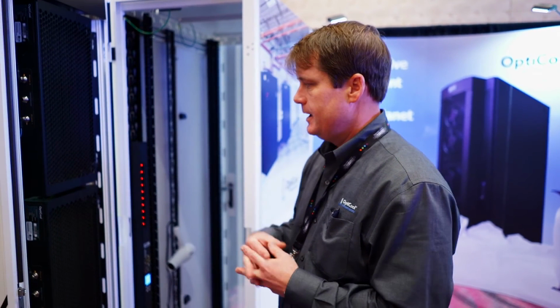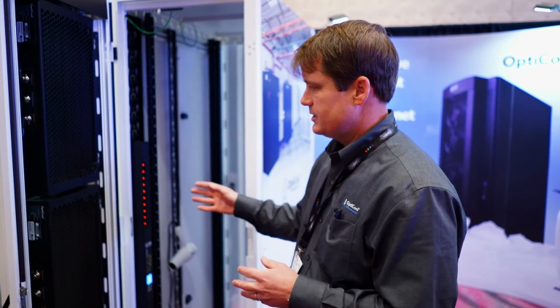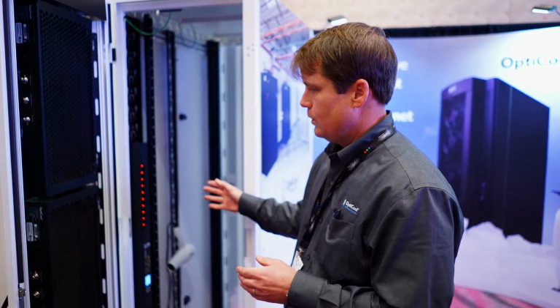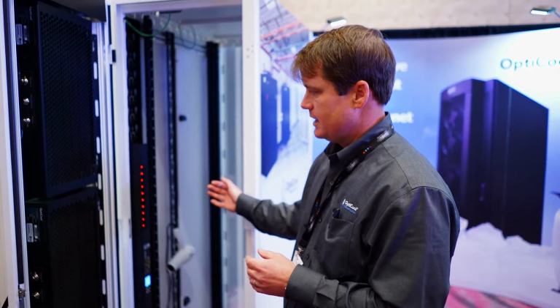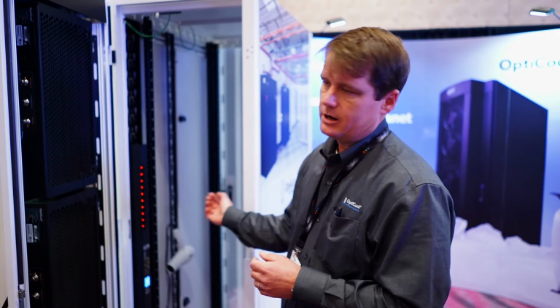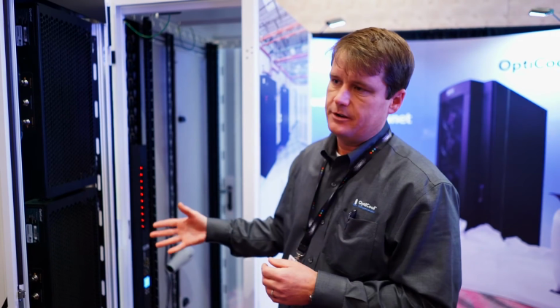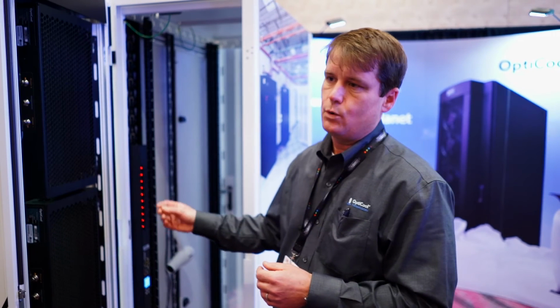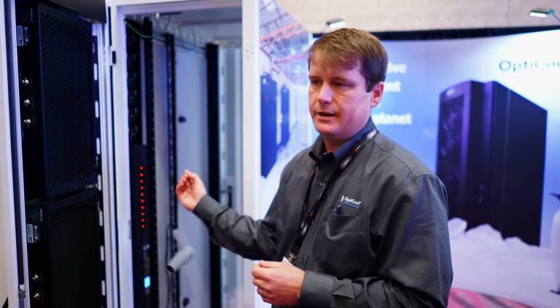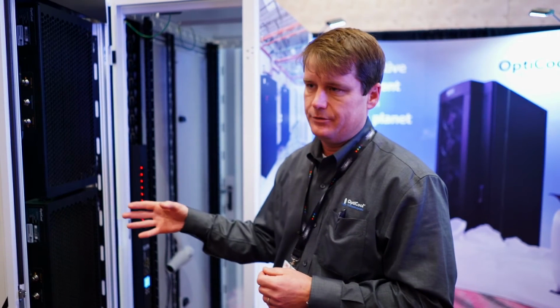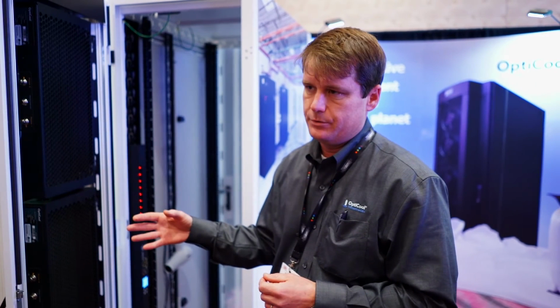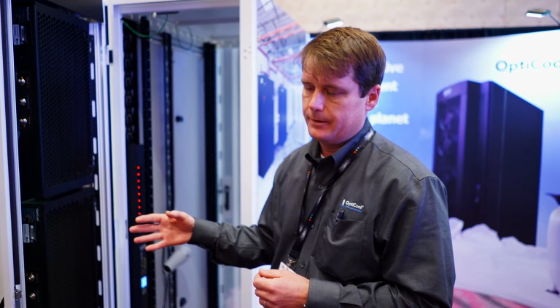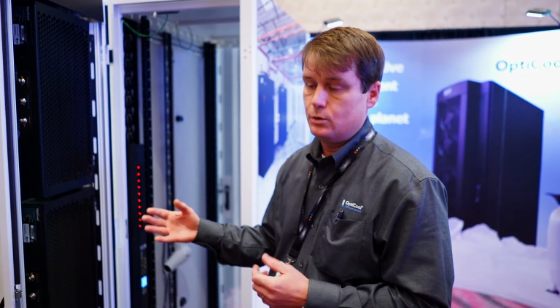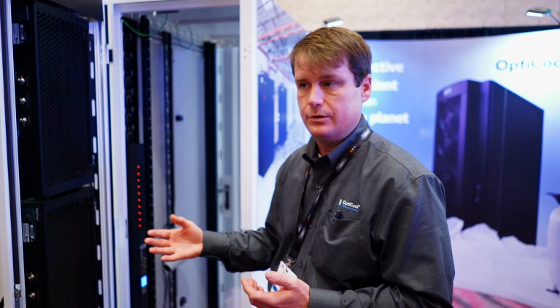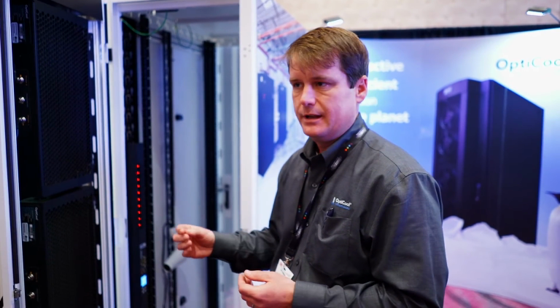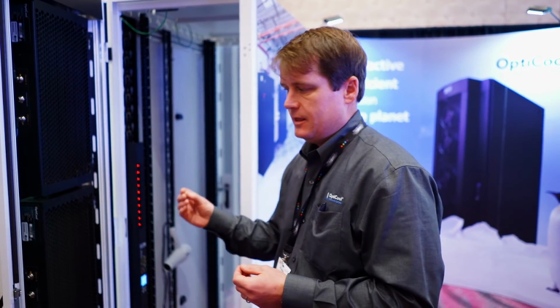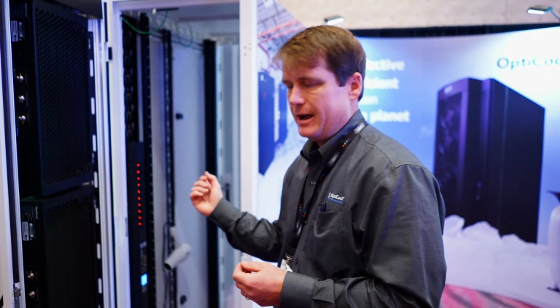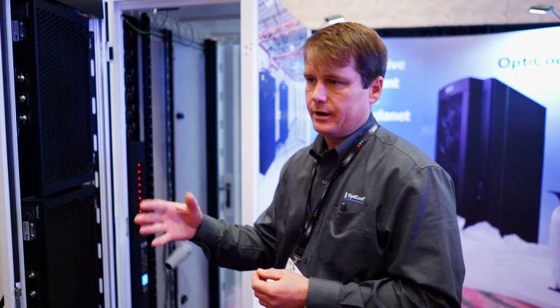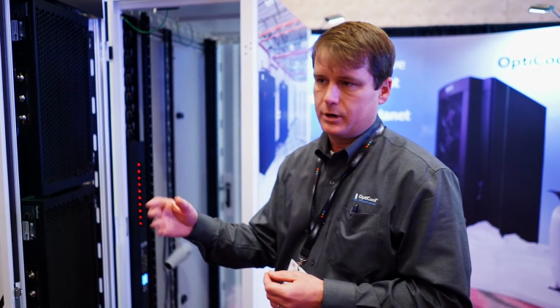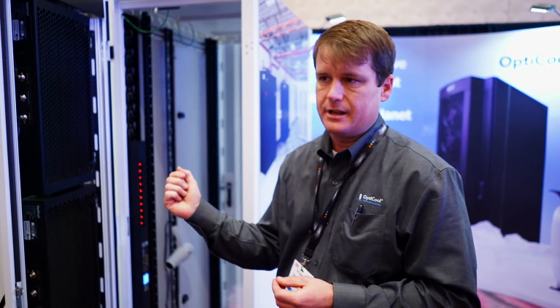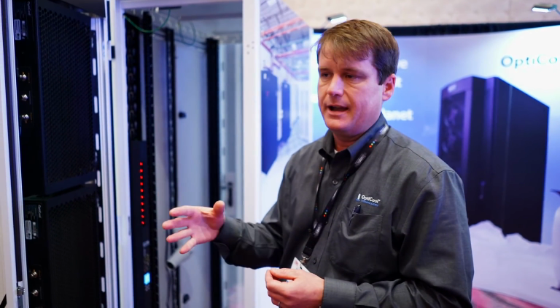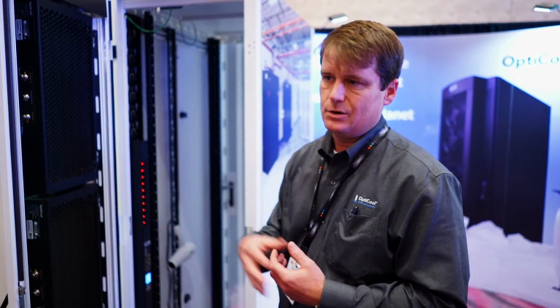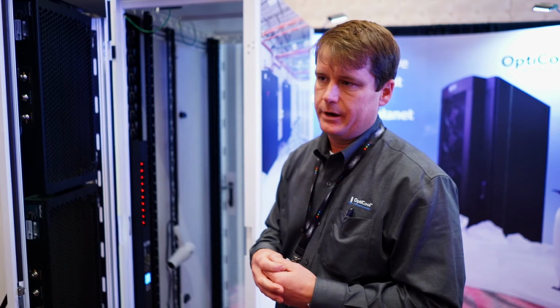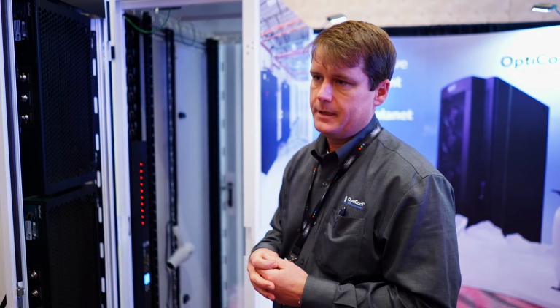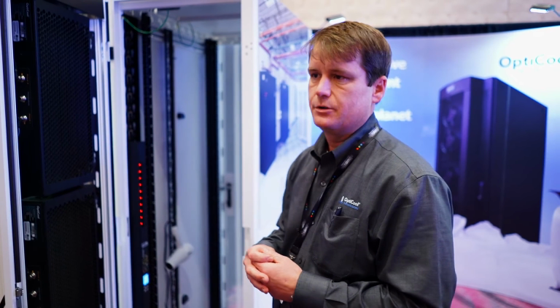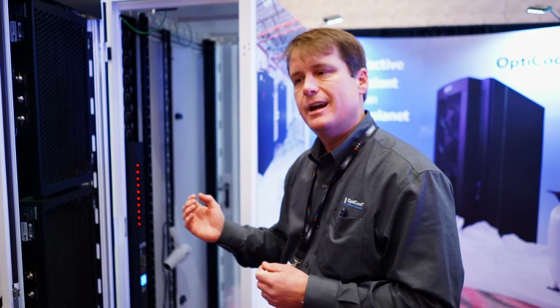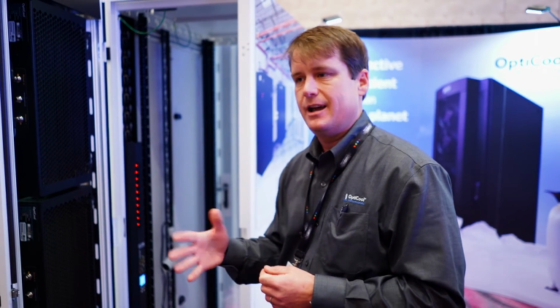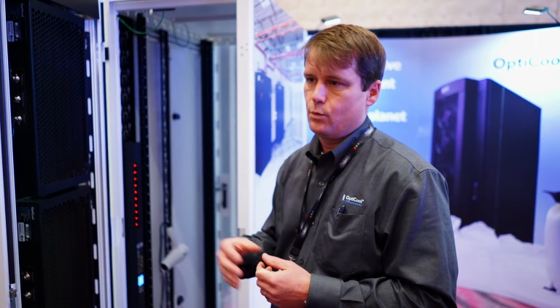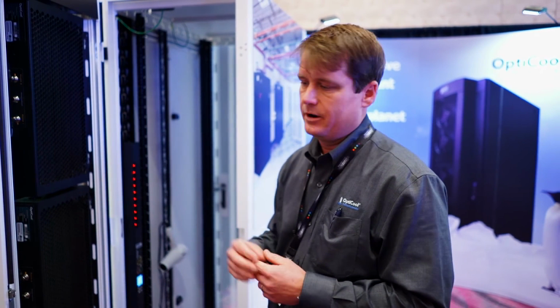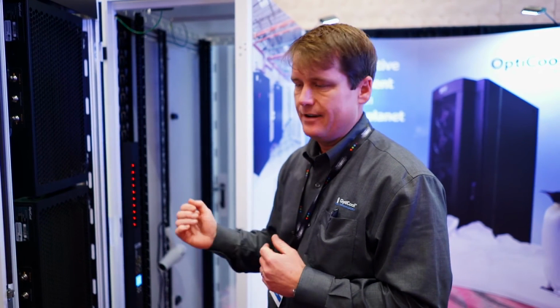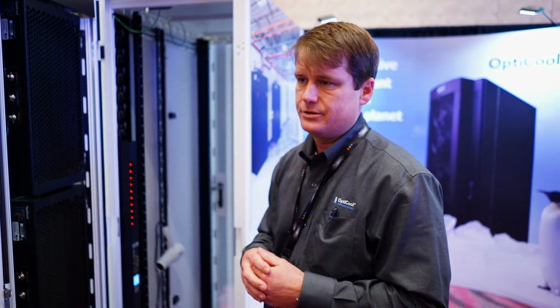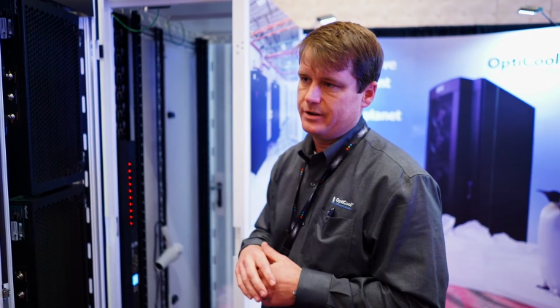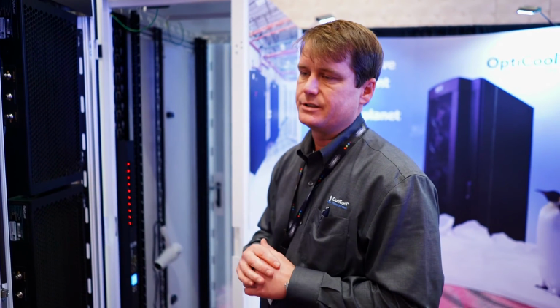As the hot air comes off the equipment and travels through the cooling unit, the byproduct — what comes out of the back — is cold air. So you never have any warm air that ever enters your data center.